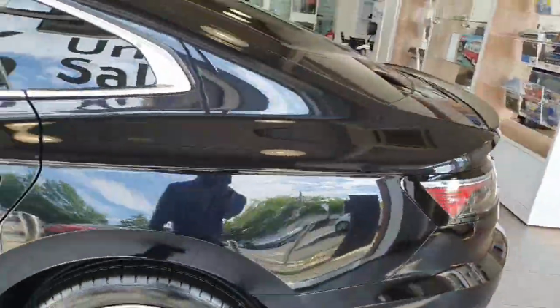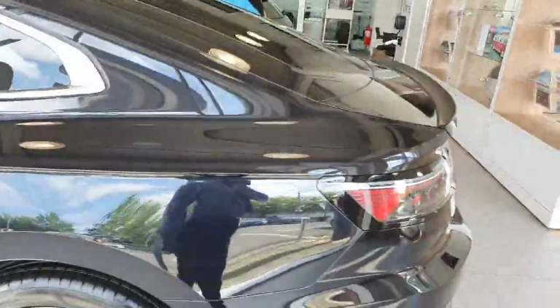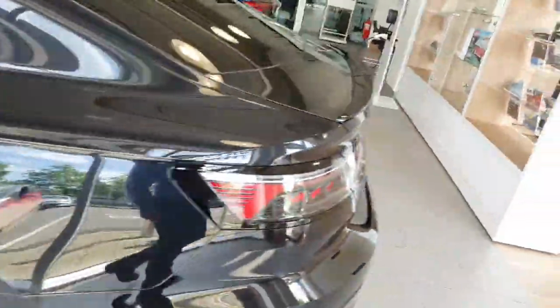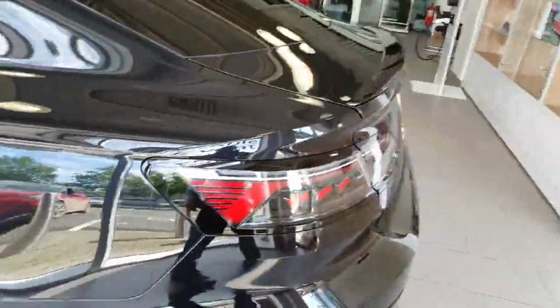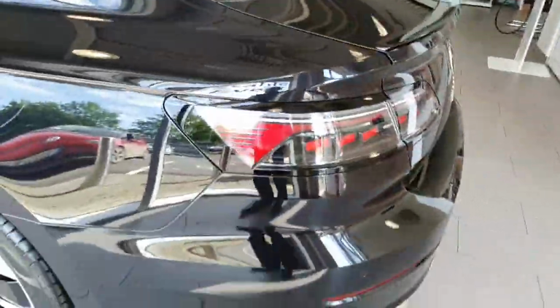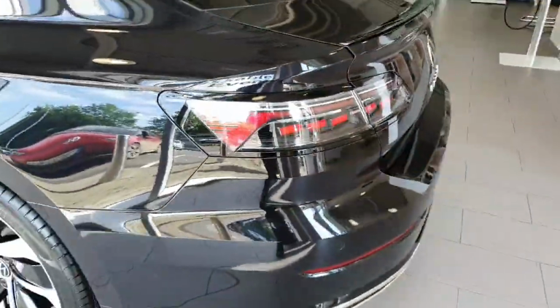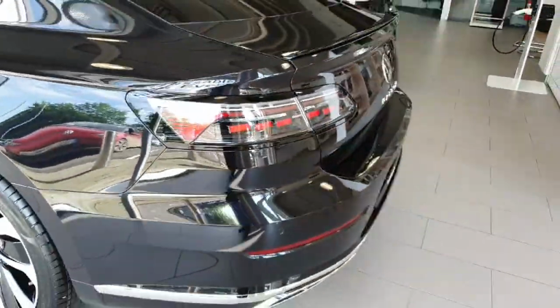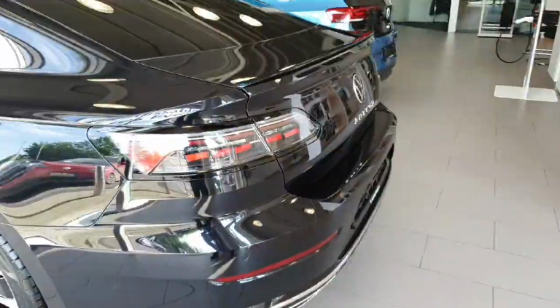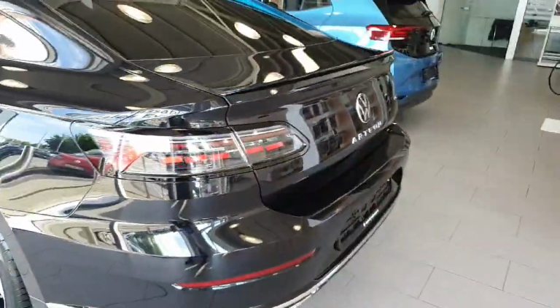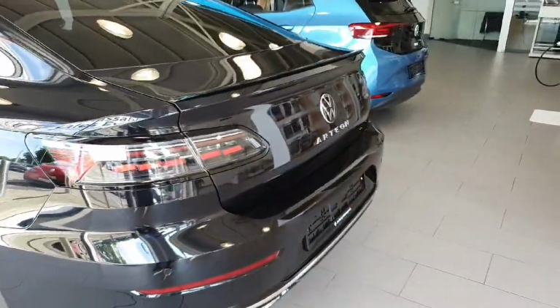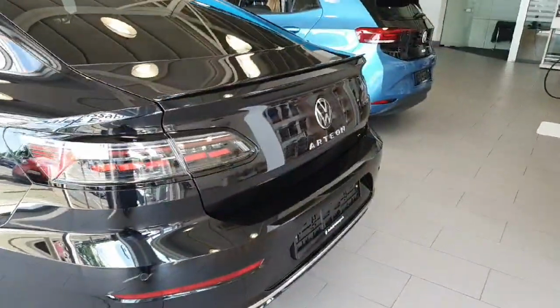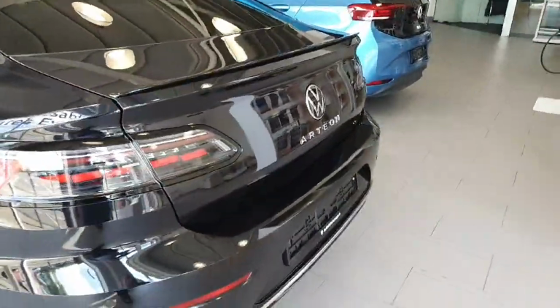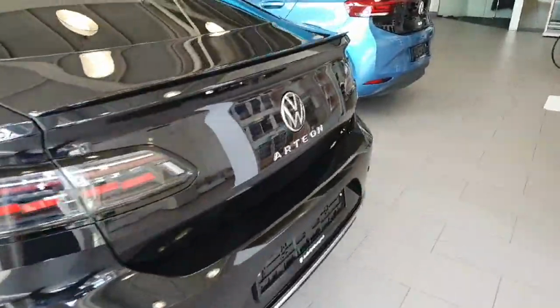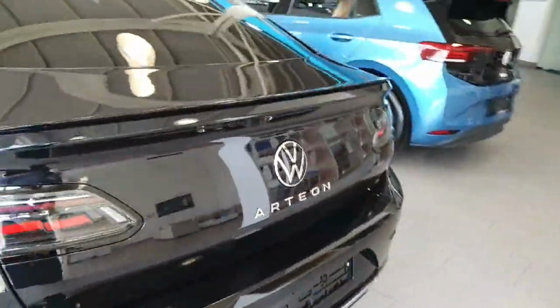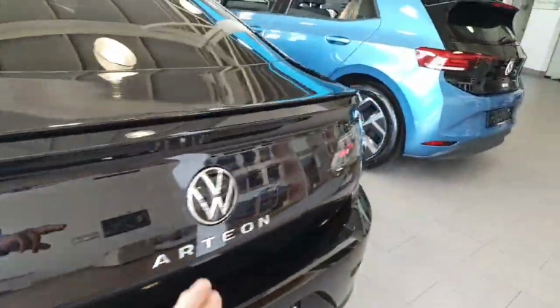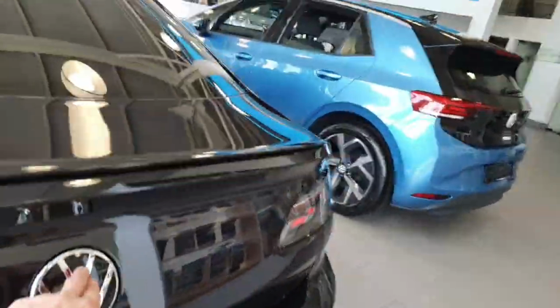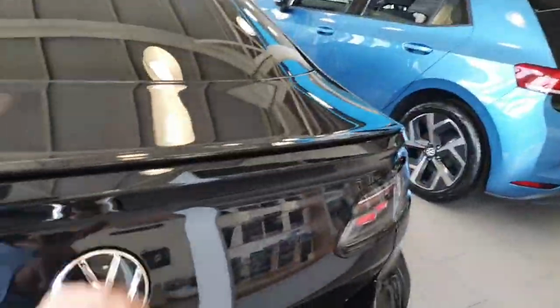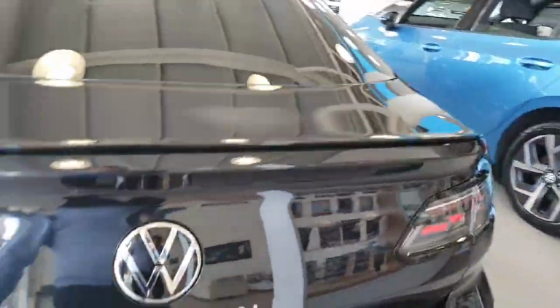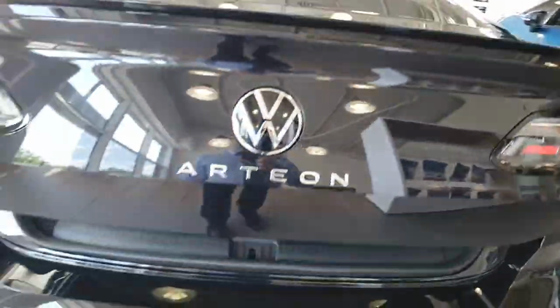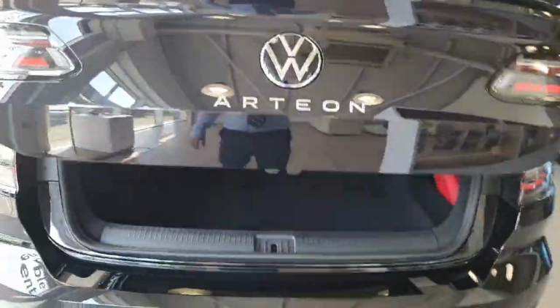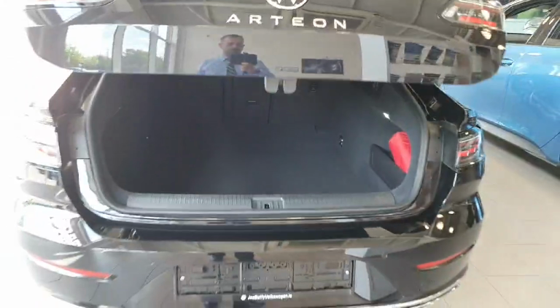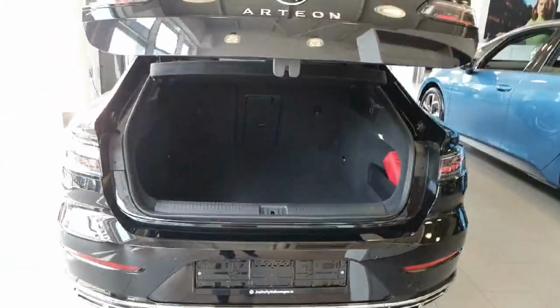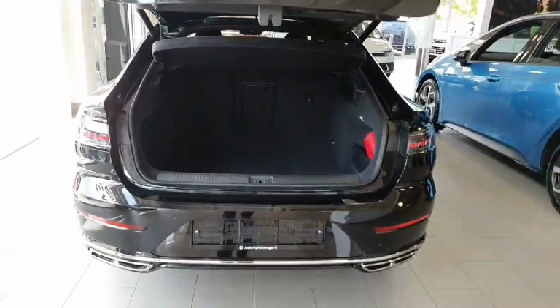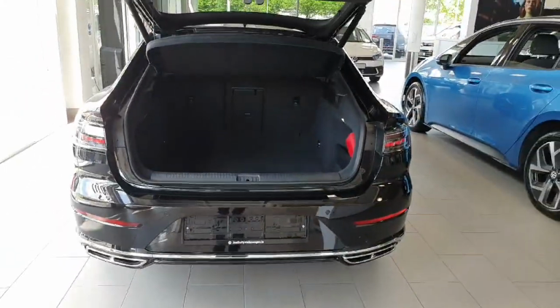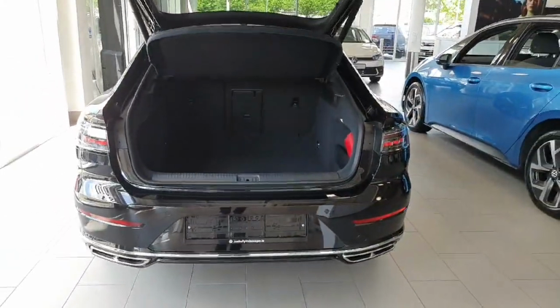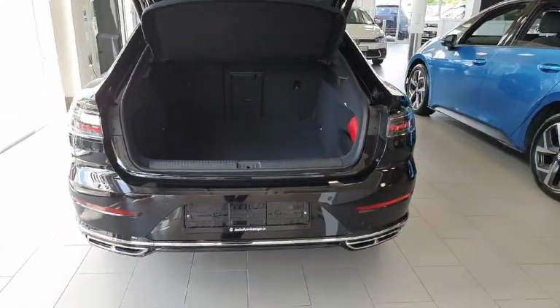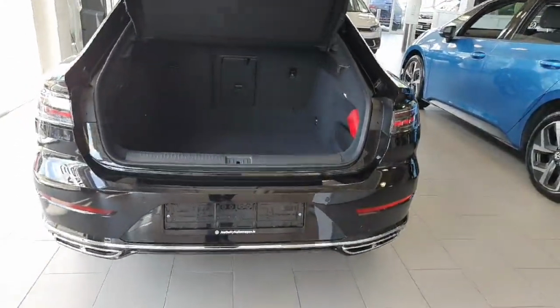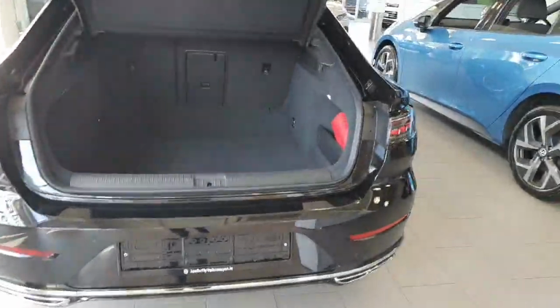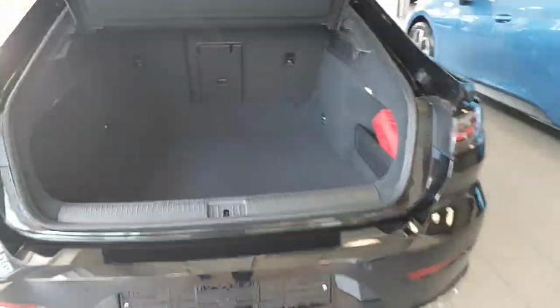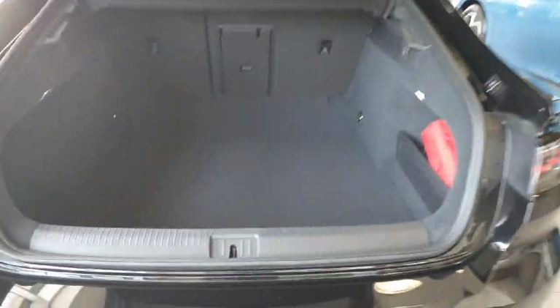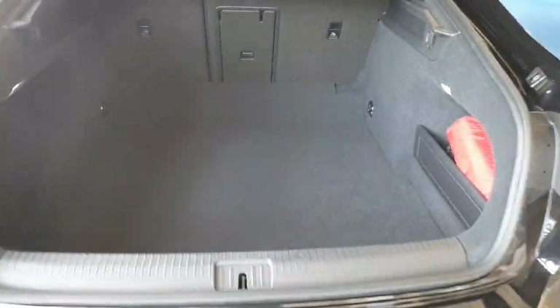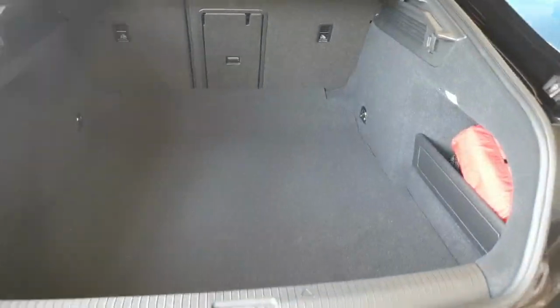This car has a full IQ lighting system both on the front and rear, and automatic tailgate opening, which gives you access to this absolutely wonderful boot.